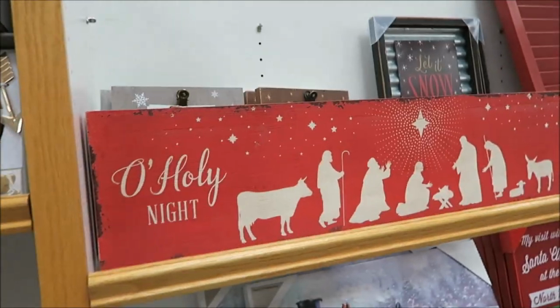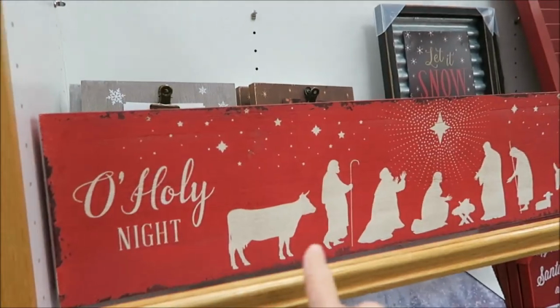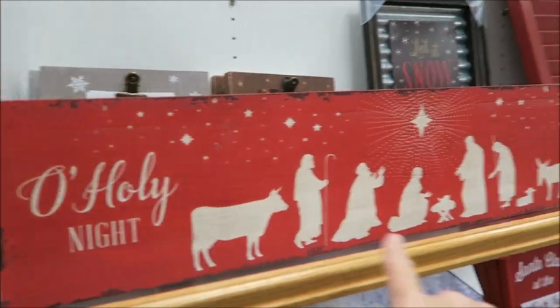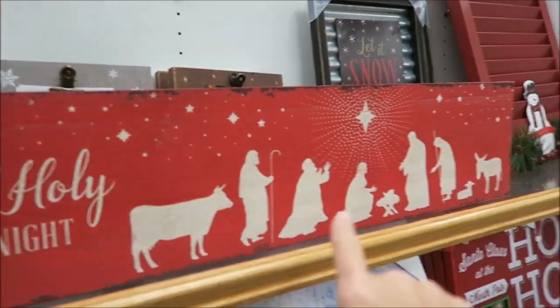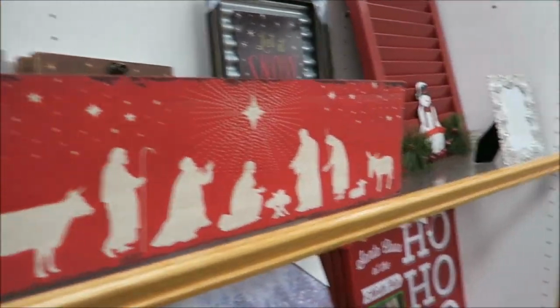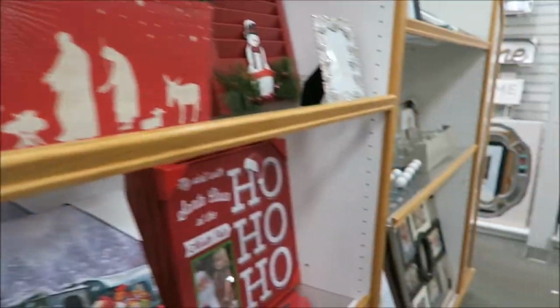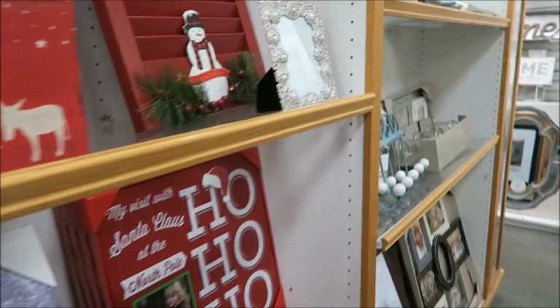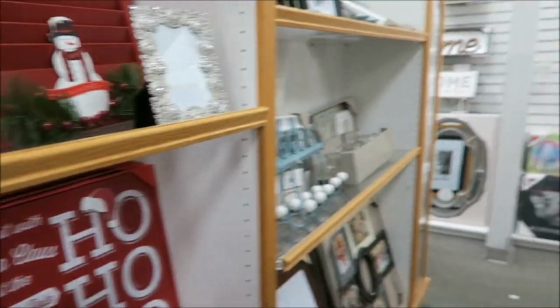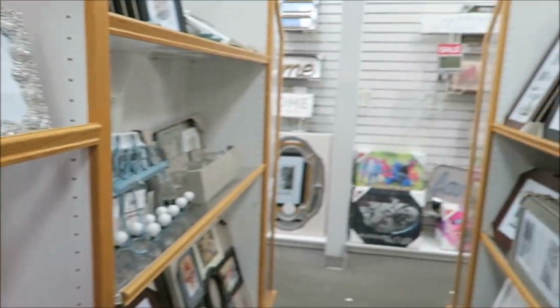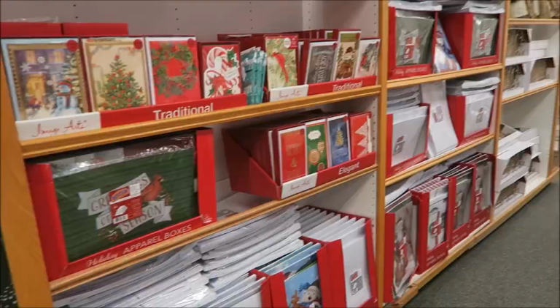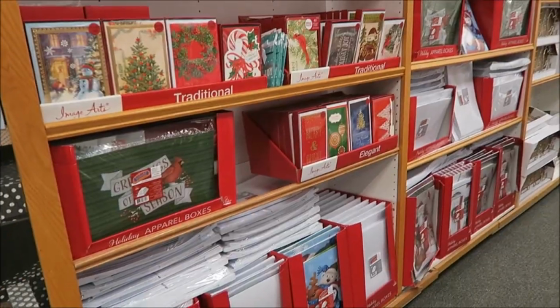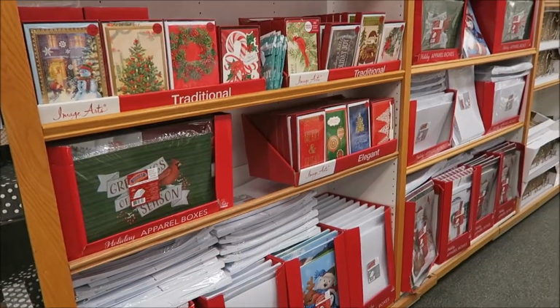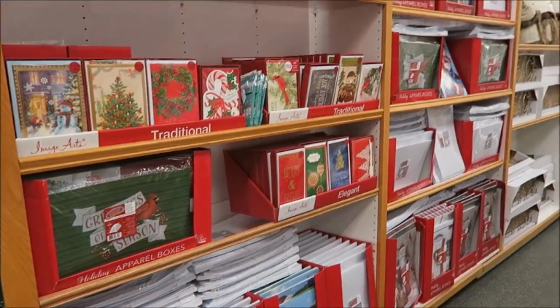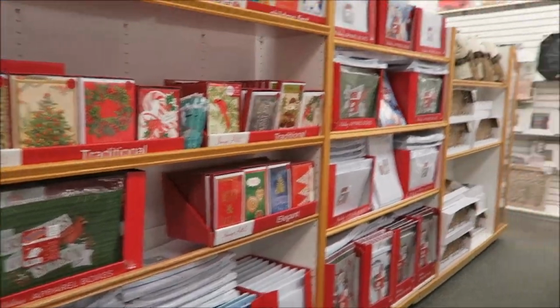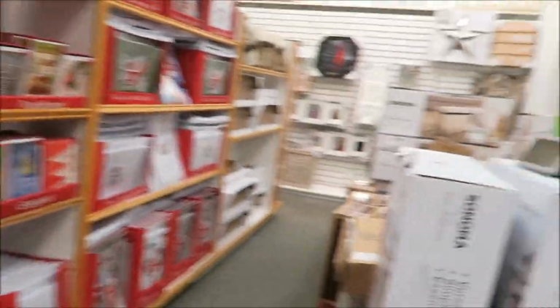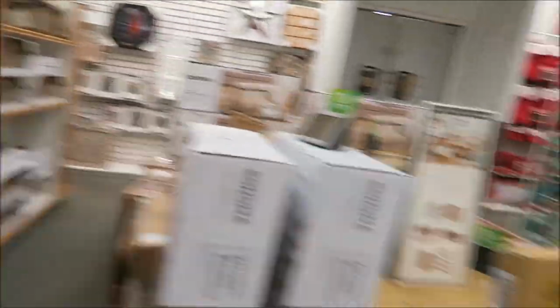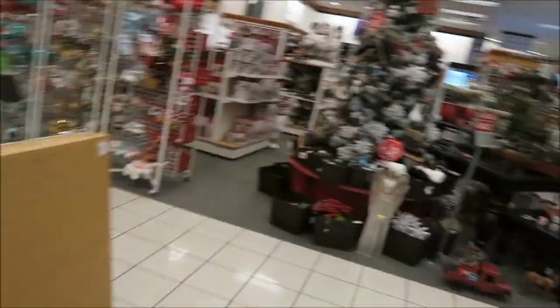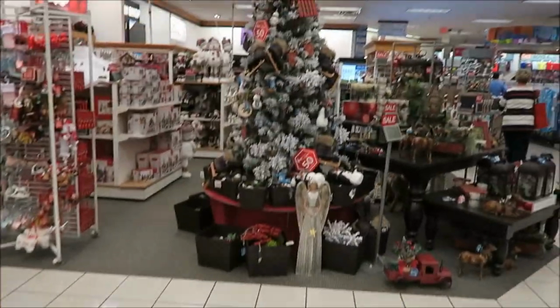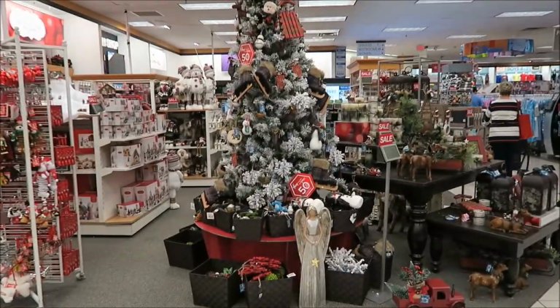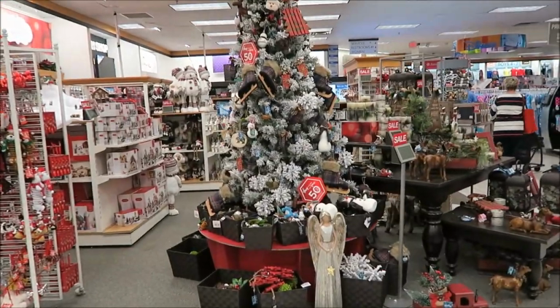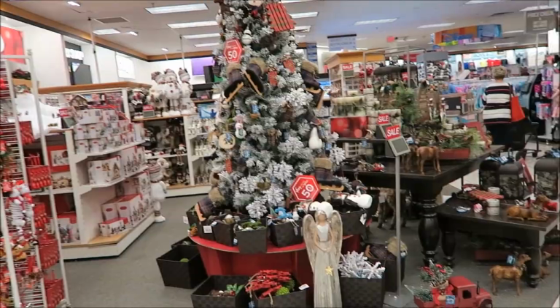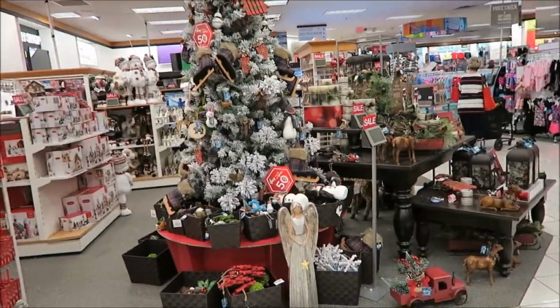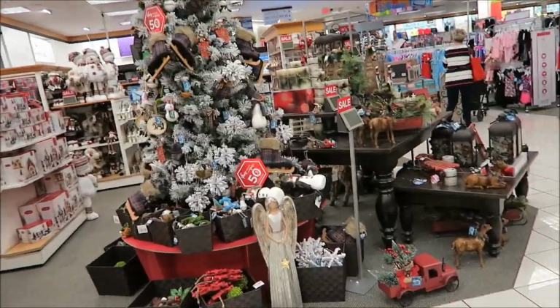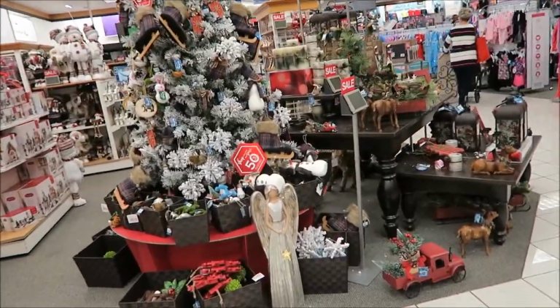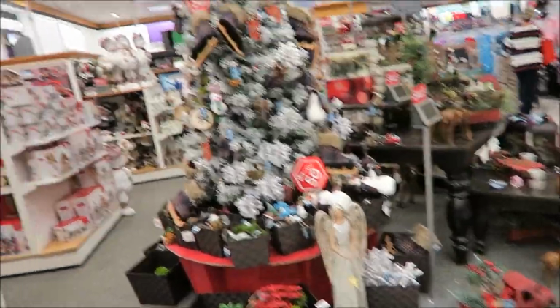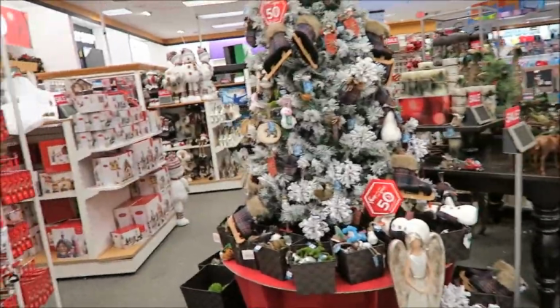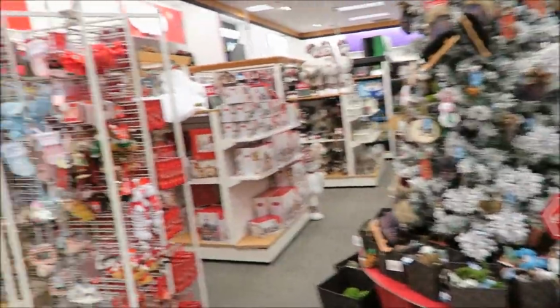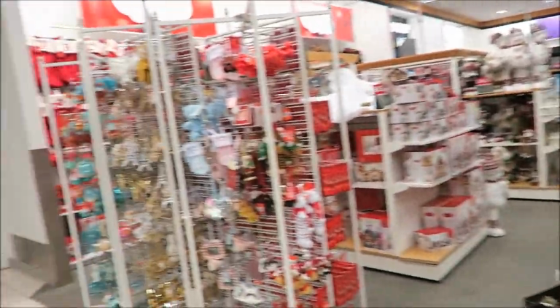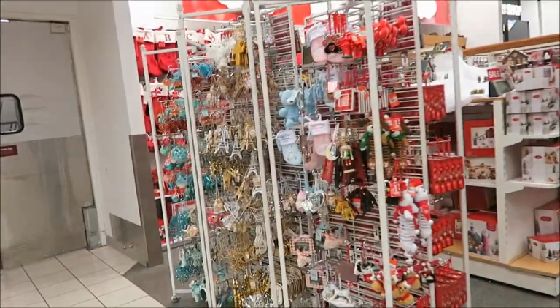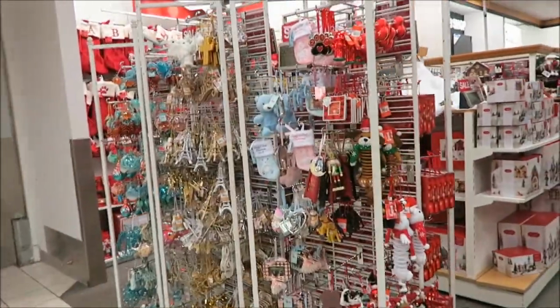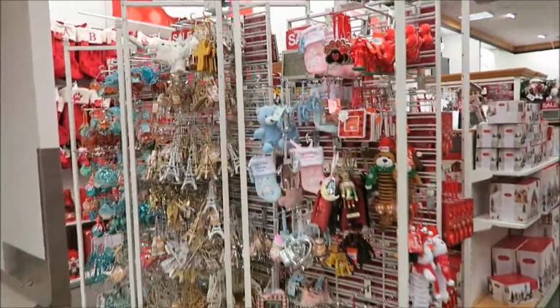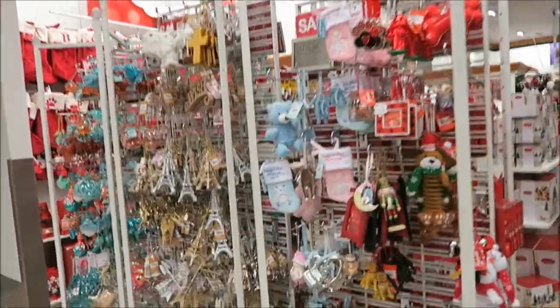The gingerbread candles must smell like food — anything that smells like food. And this is potpourri. They have some ornament sets. They have their greeting cards out and then they have this Christmas section — I'm sure this isn't all they'll have, but it's a pretty good start.